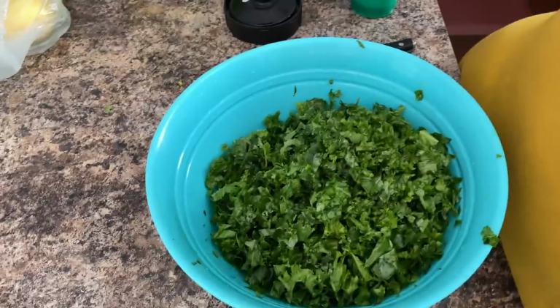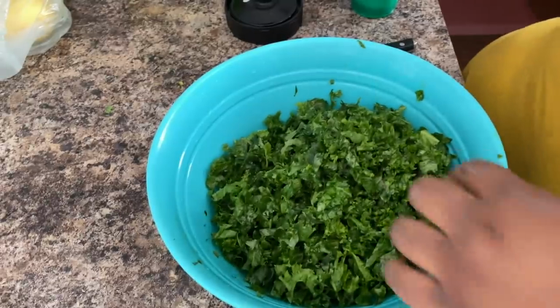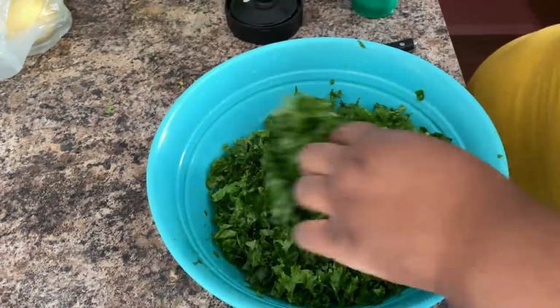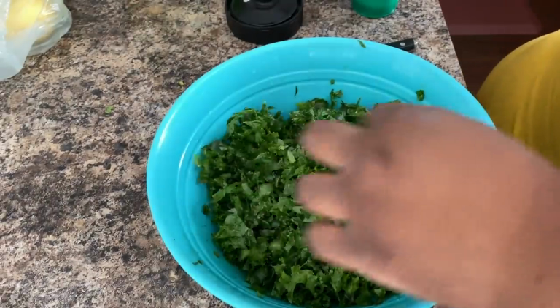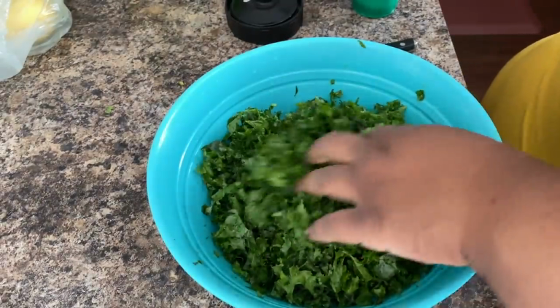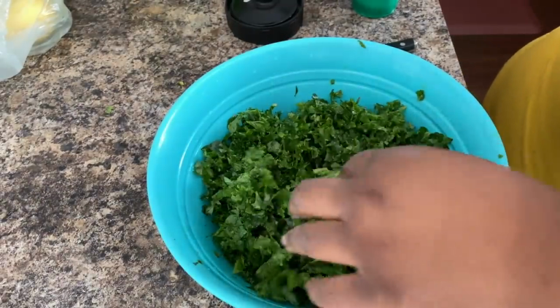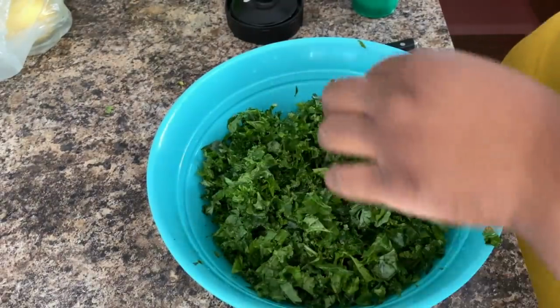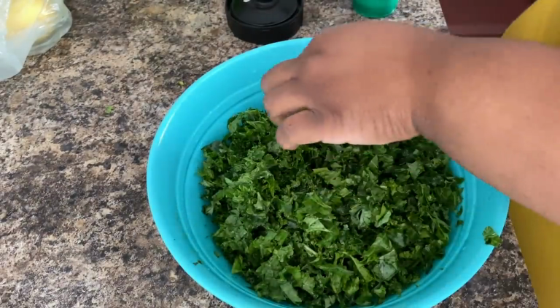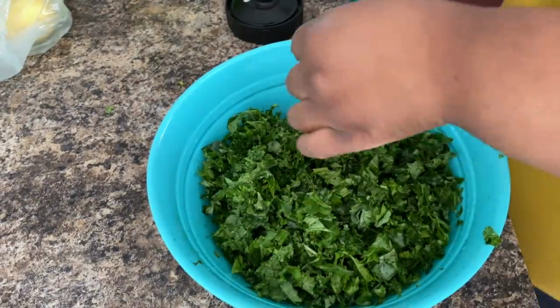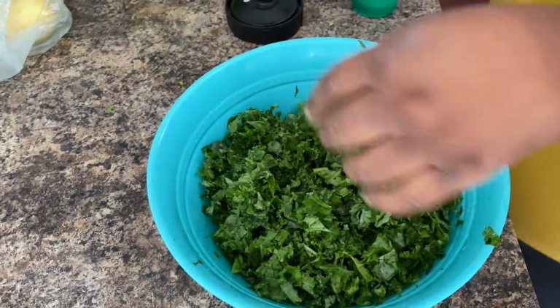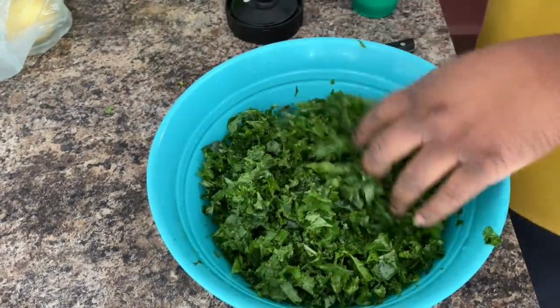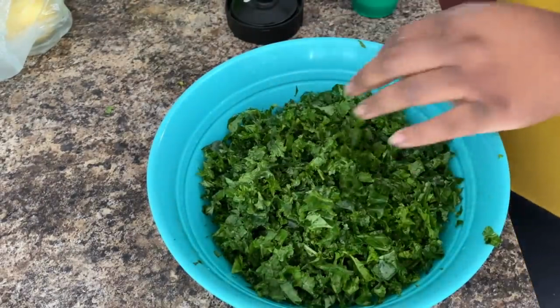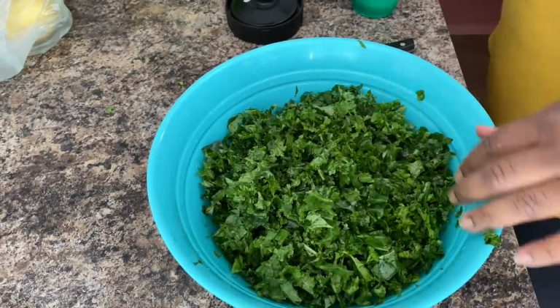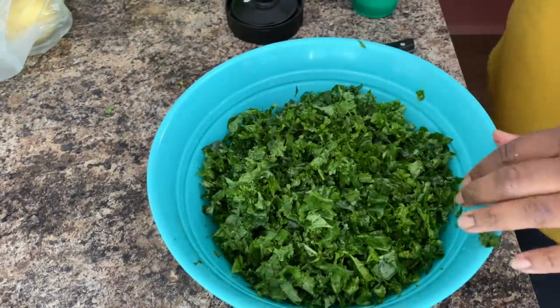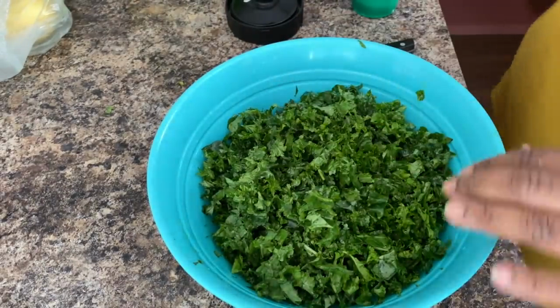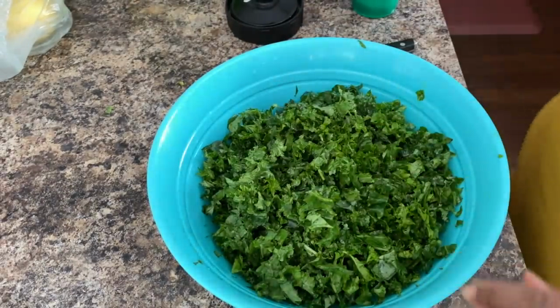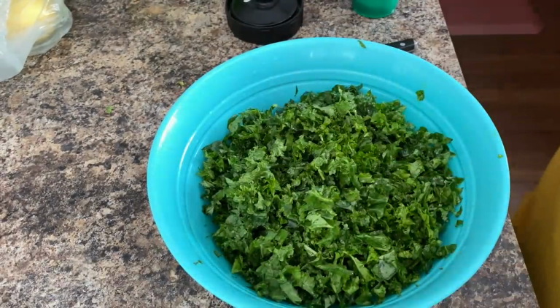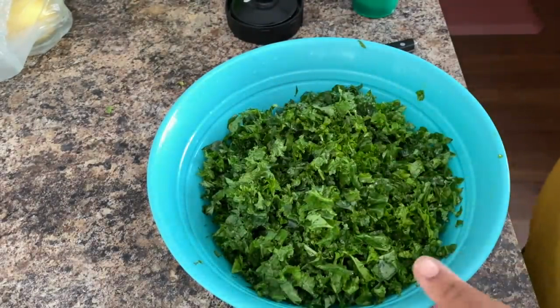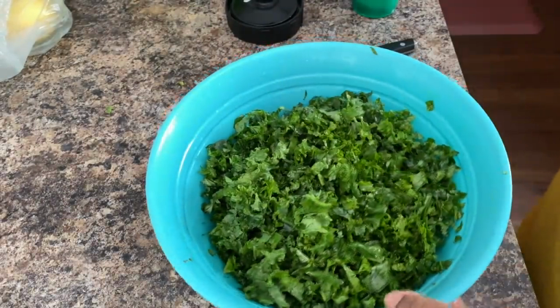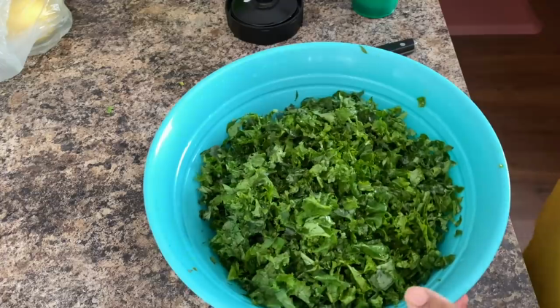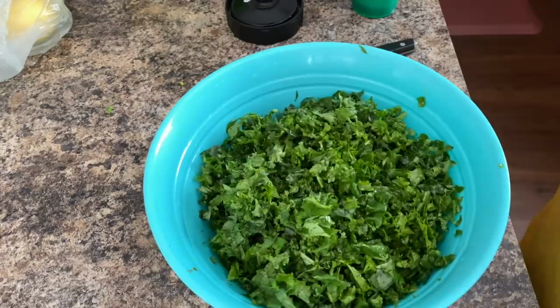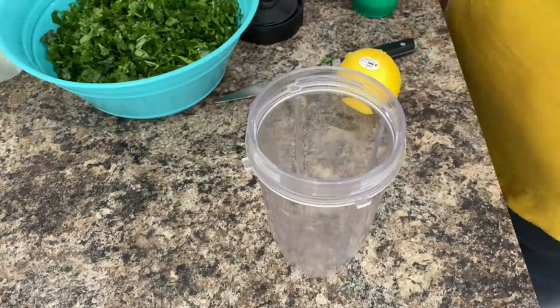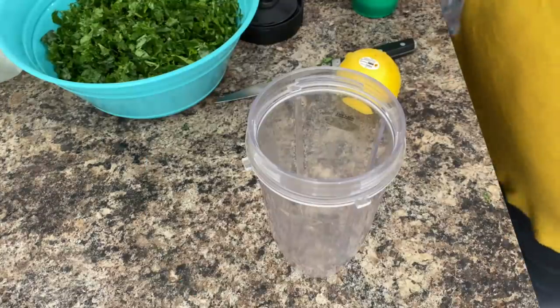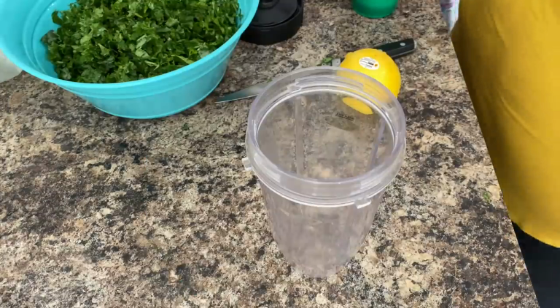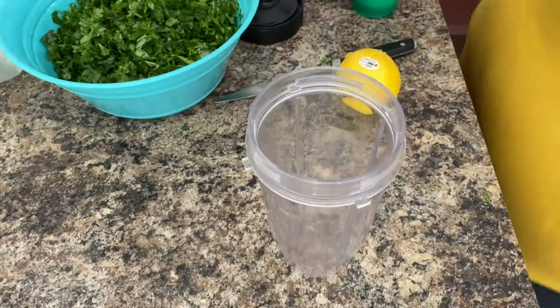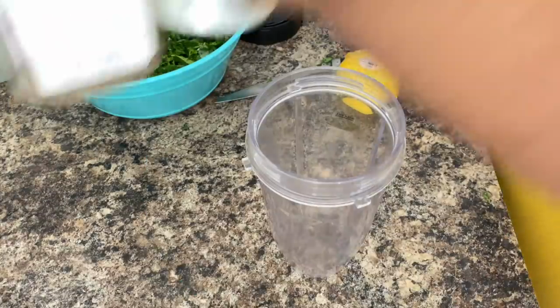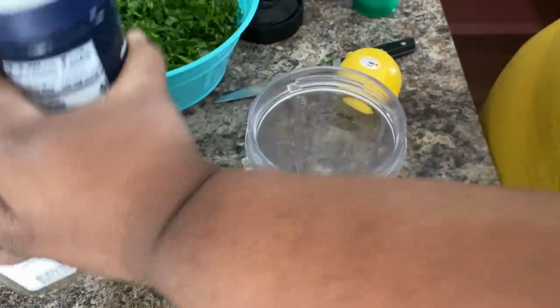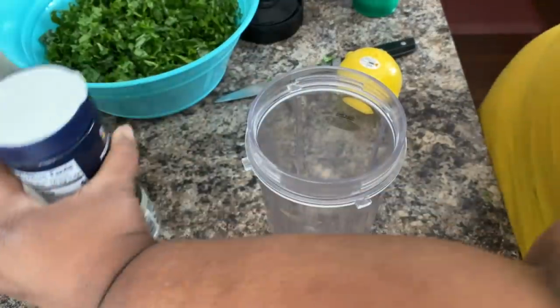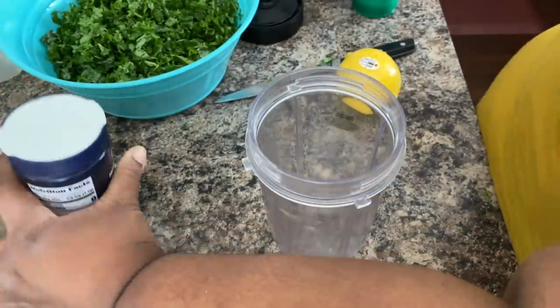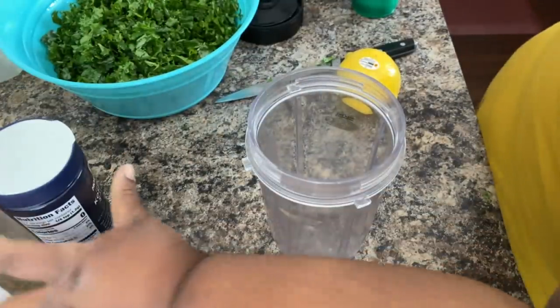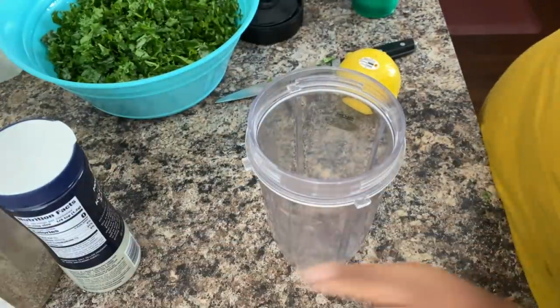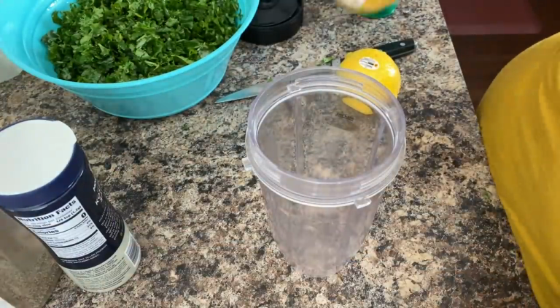So this is the kale all chopped up — everything came out great, it was really perfect. So now I'm getting ready to make the dressing.